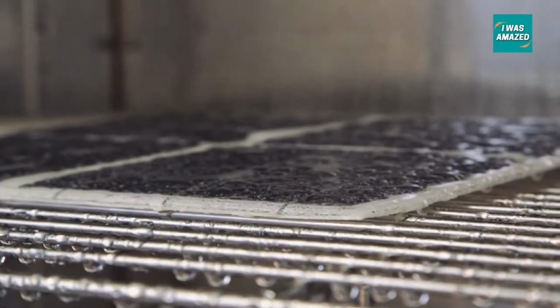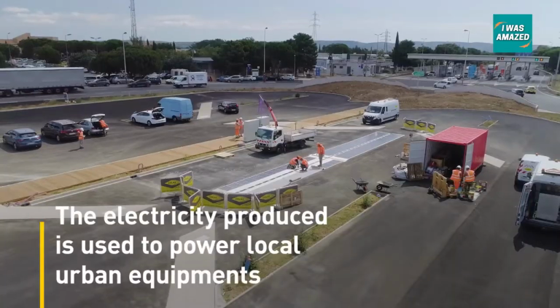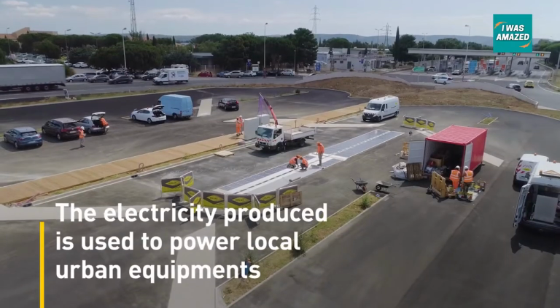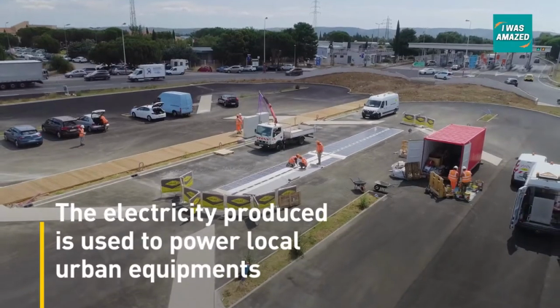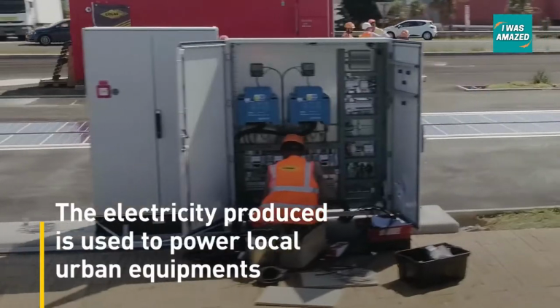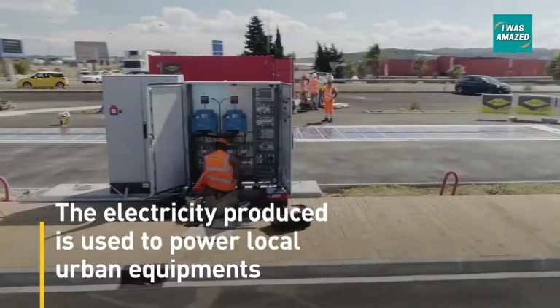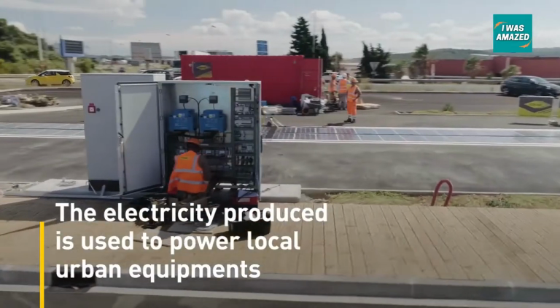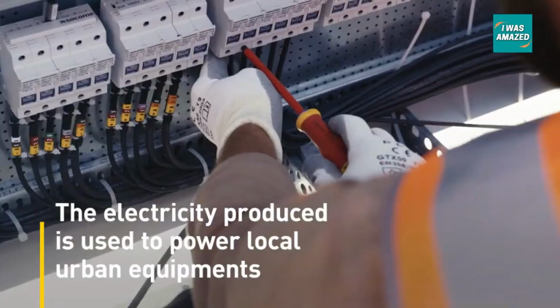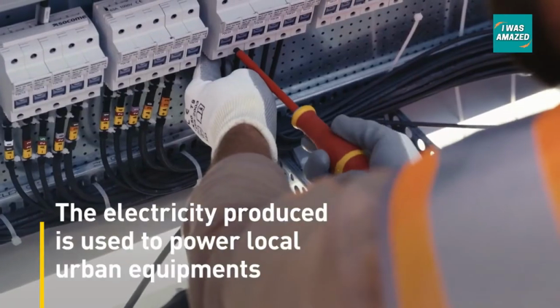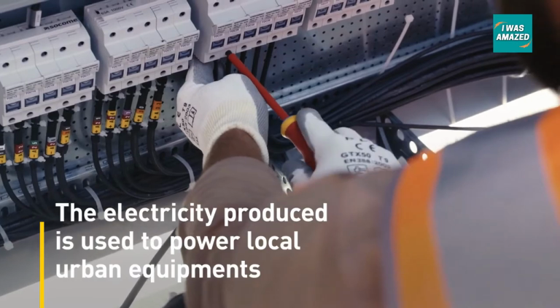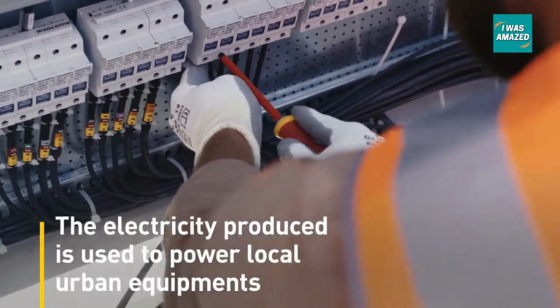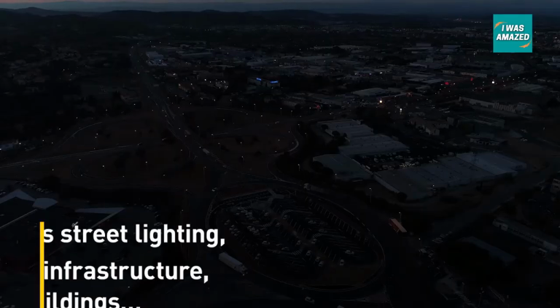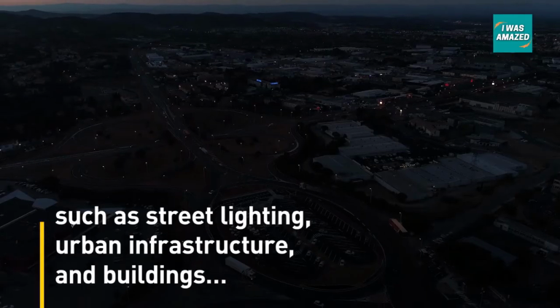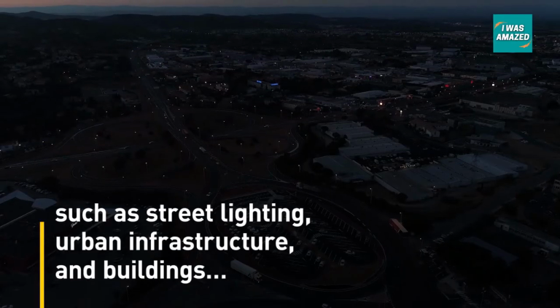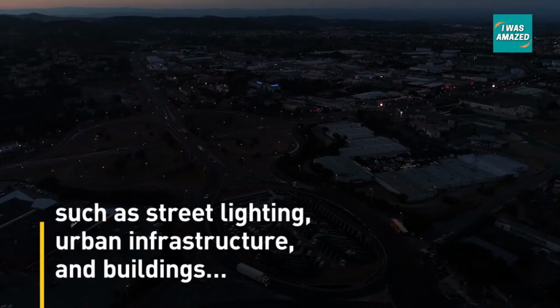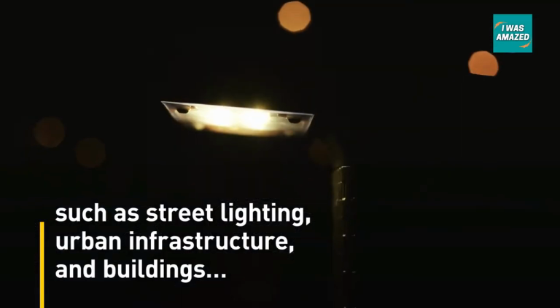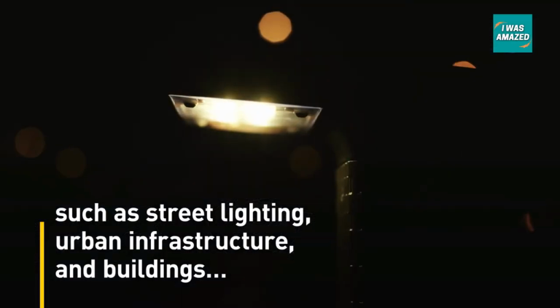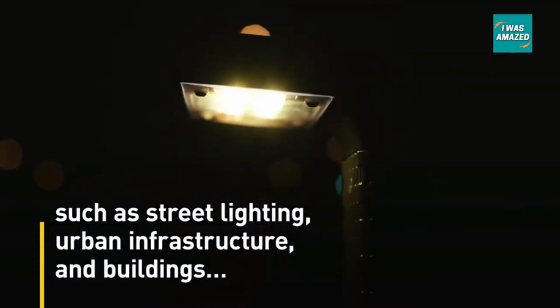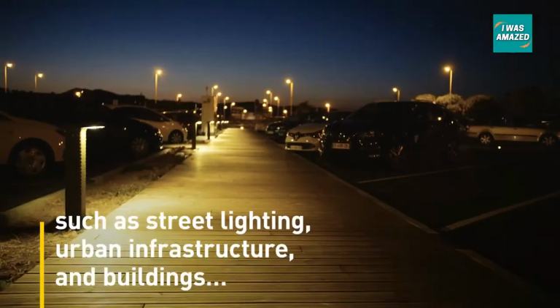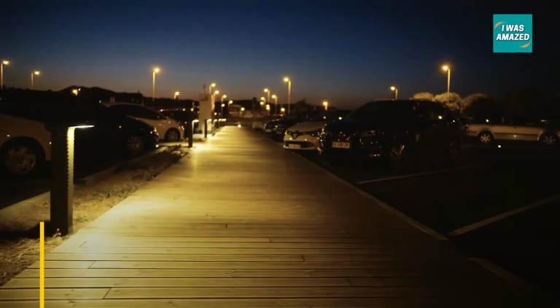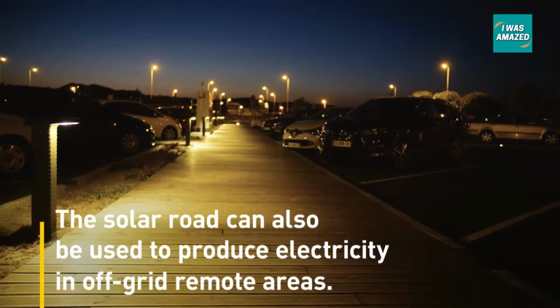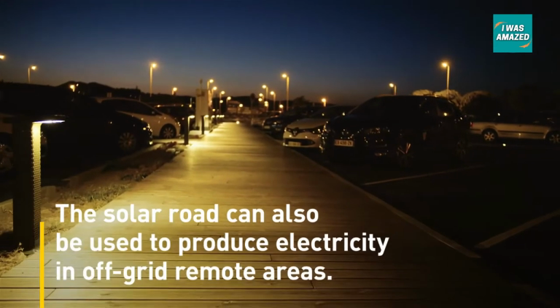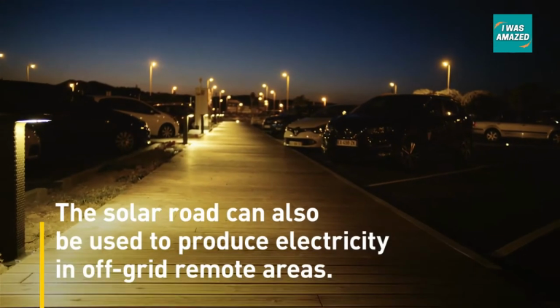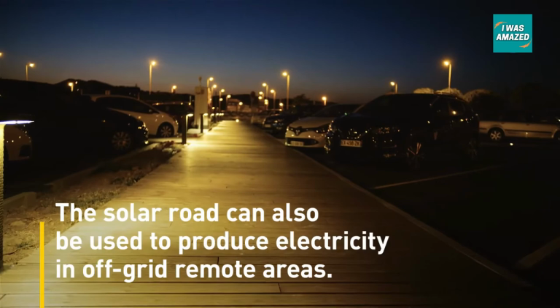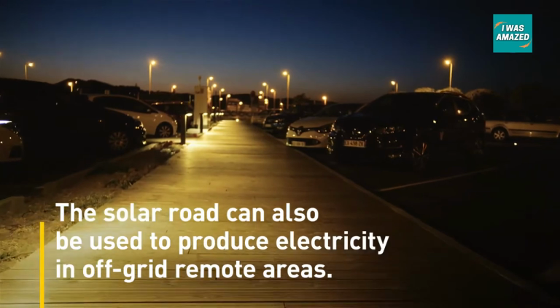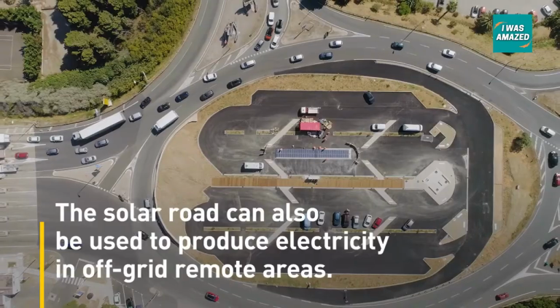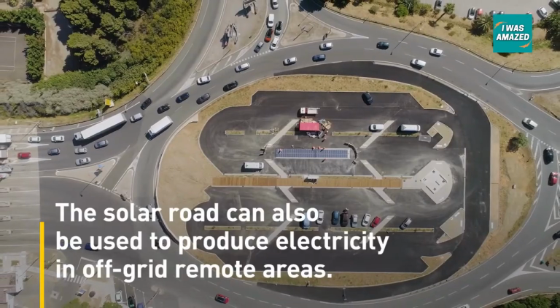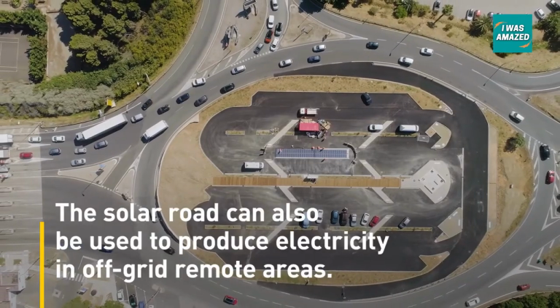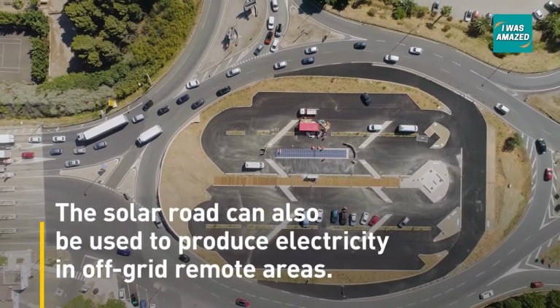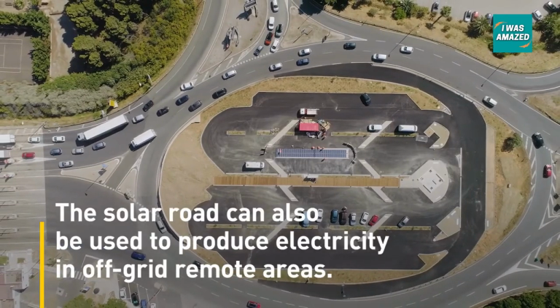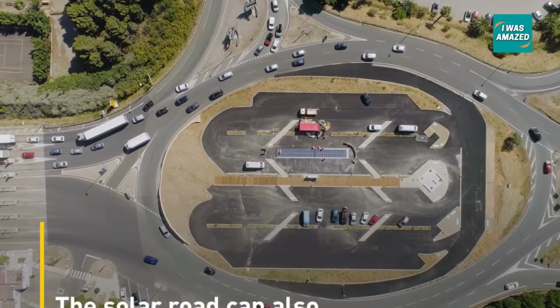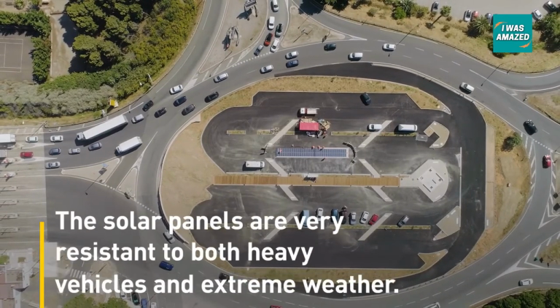The solar roads will be able to generate electricity locally, reducing the cost required for connecting to the grid. The energy generated can be used to power street lights and signals, and also to charge electric cars.